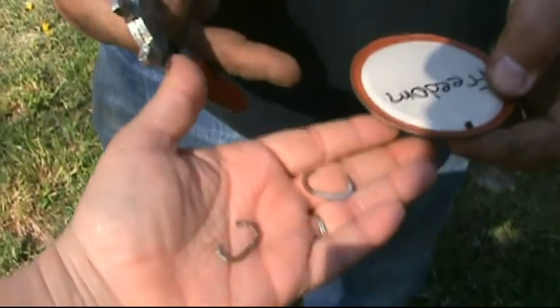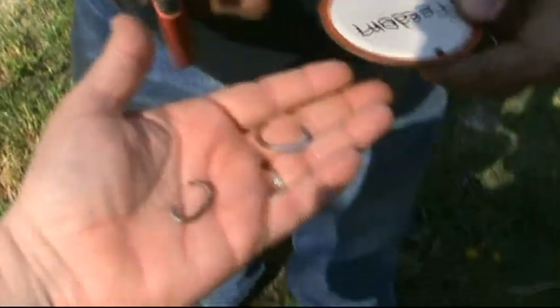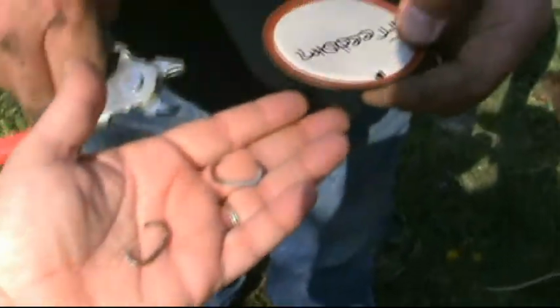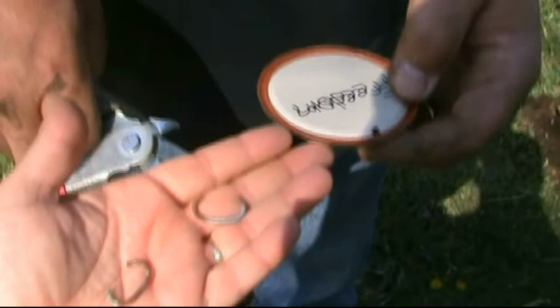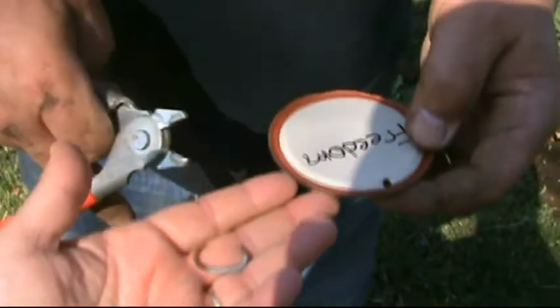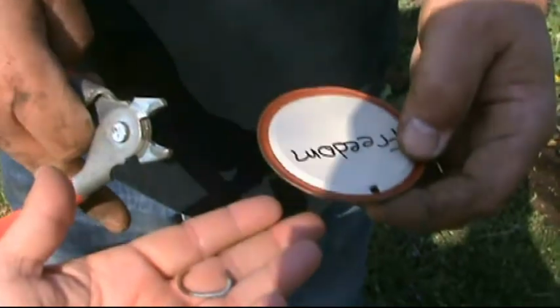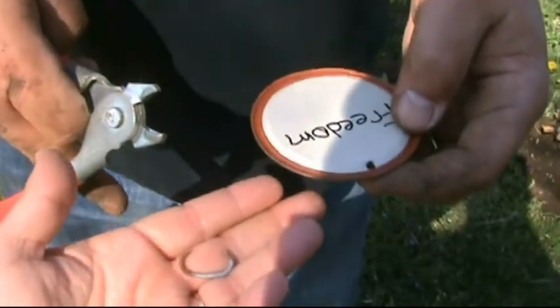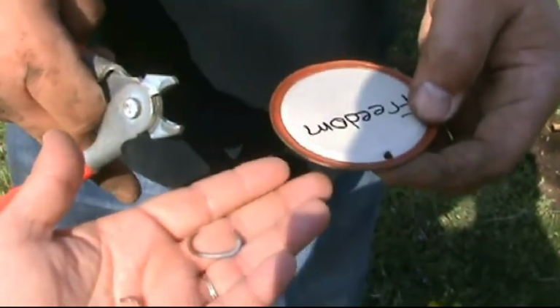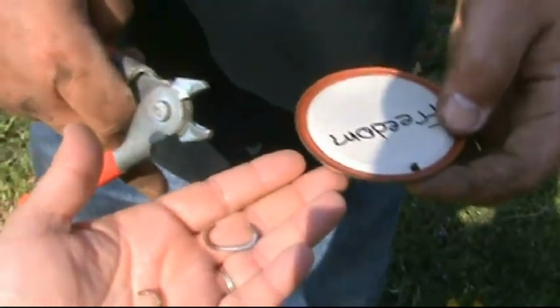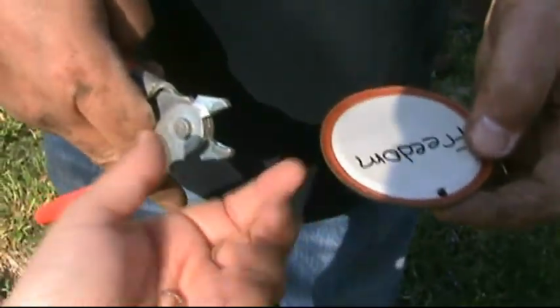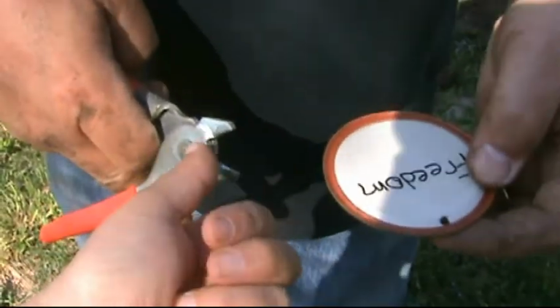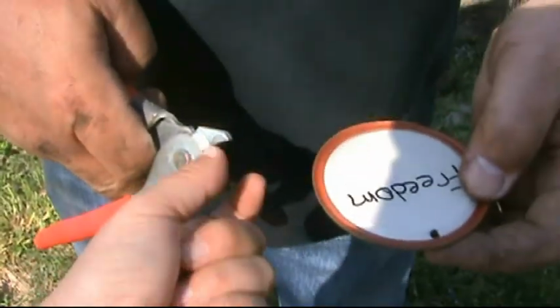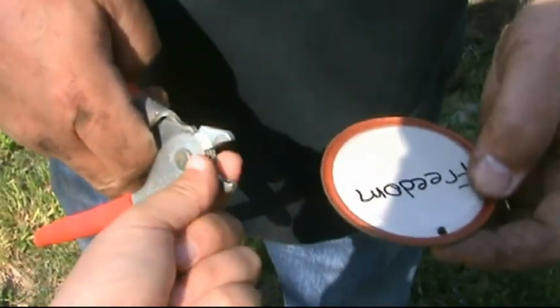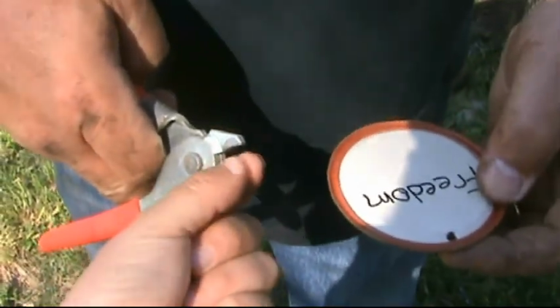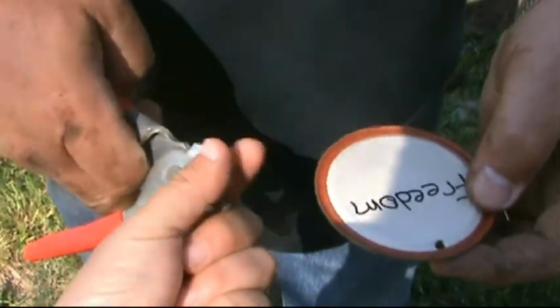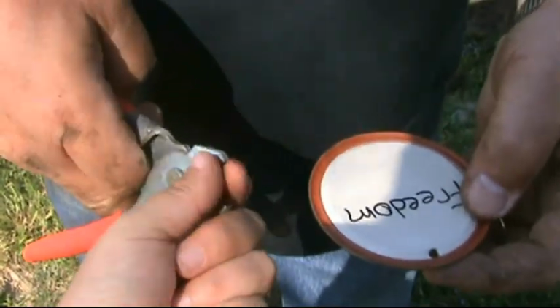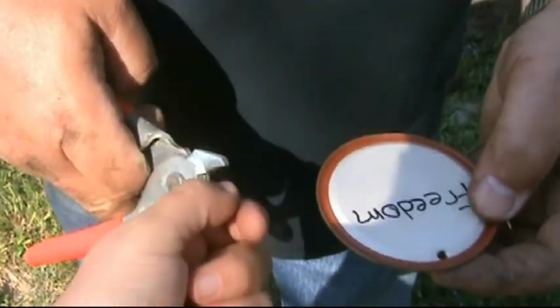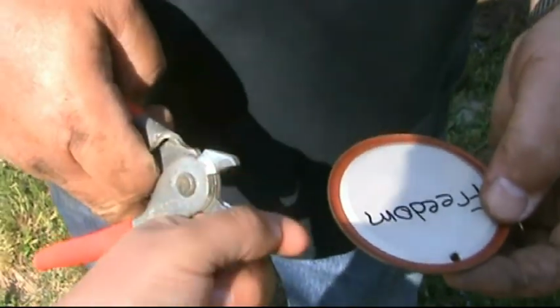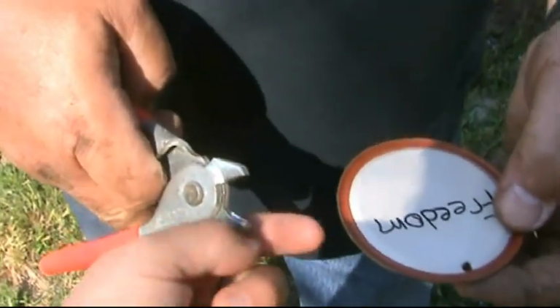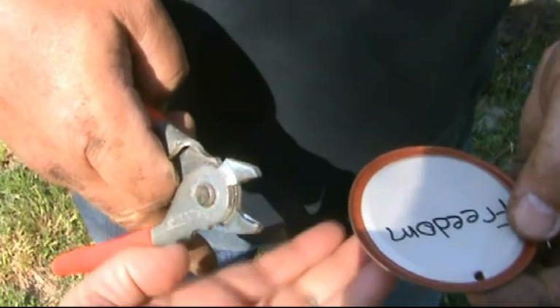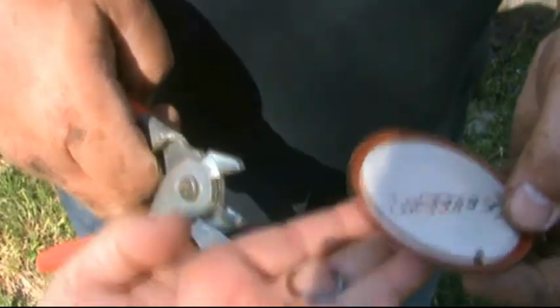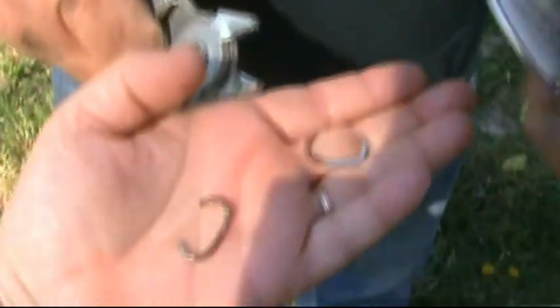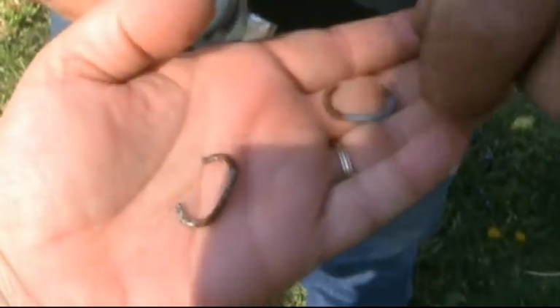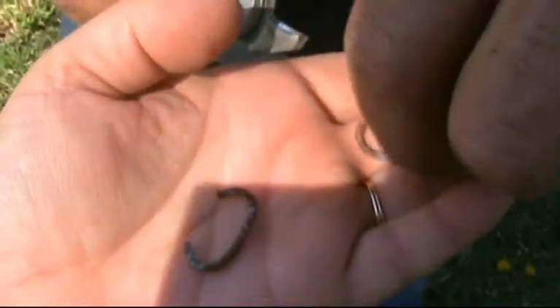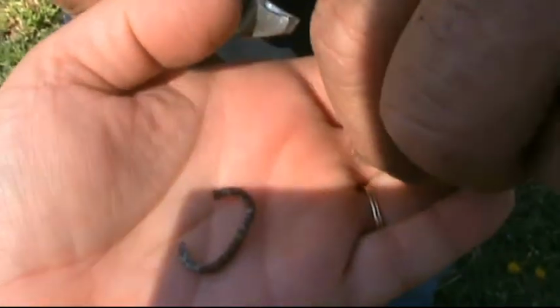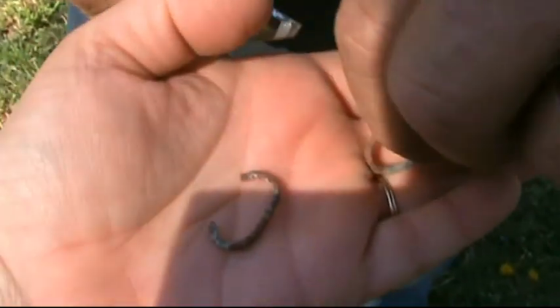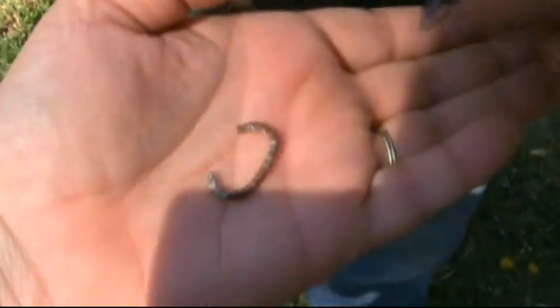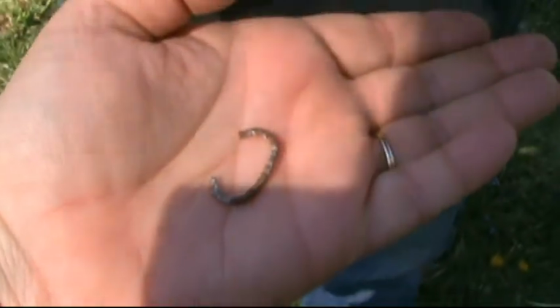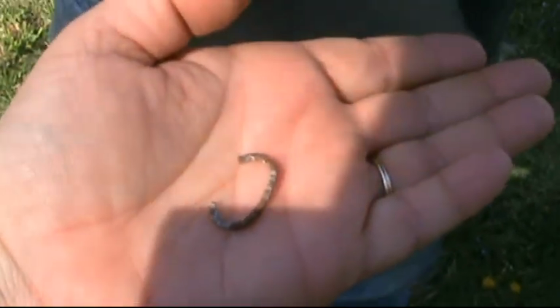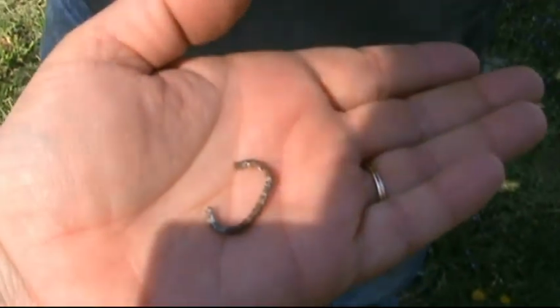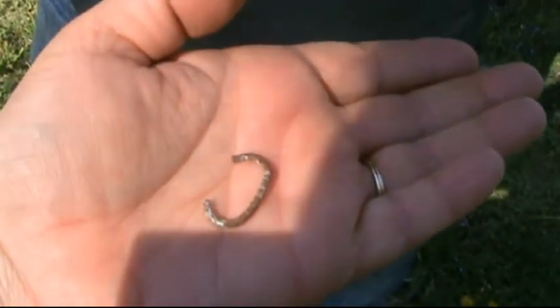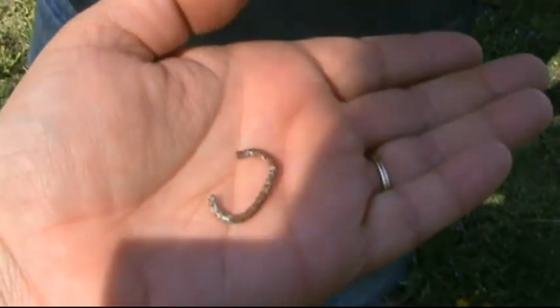This is how we're attaching these tags to the fence. This is C-clip pliers, and these are the C-clips — this is what we use to build rabbit cages with.